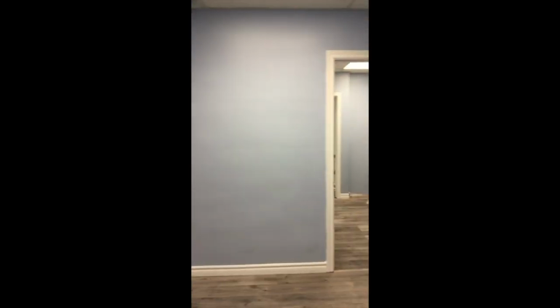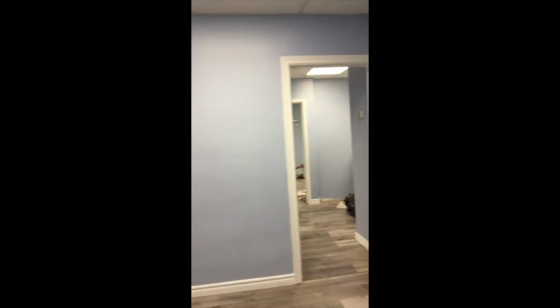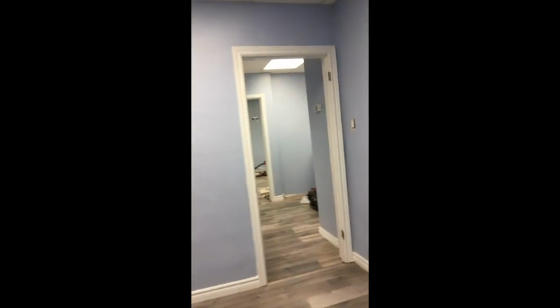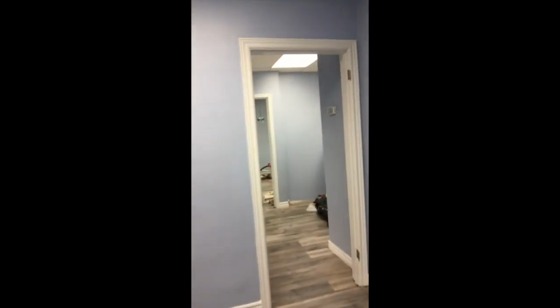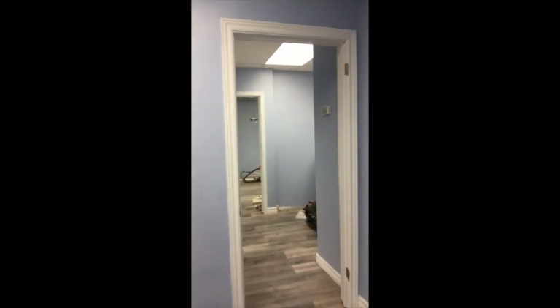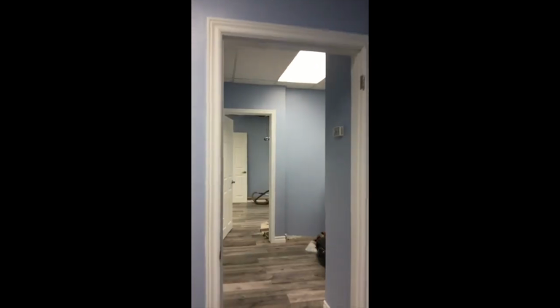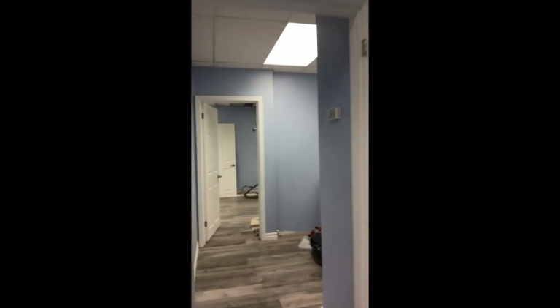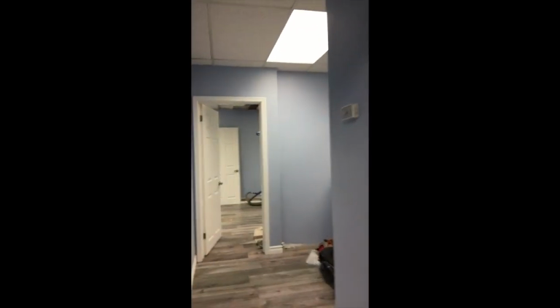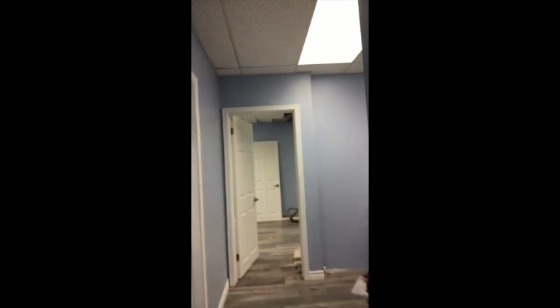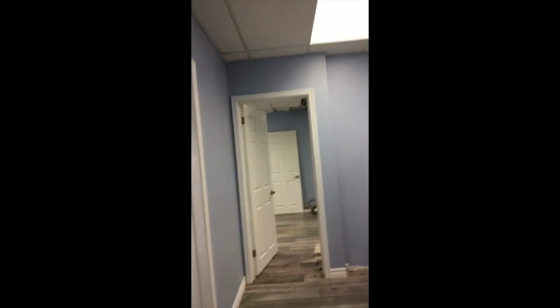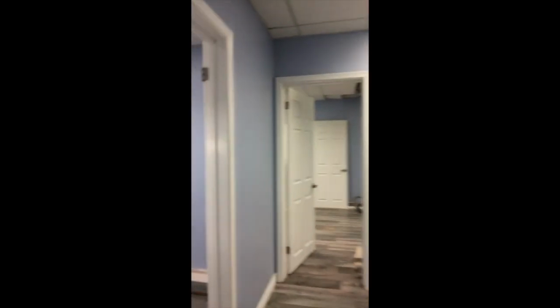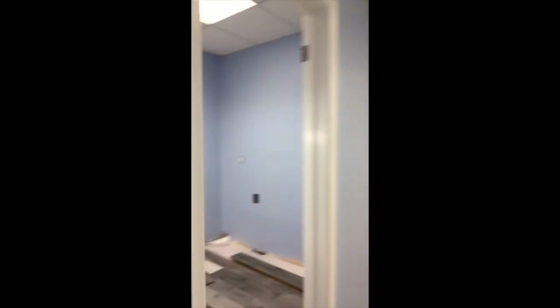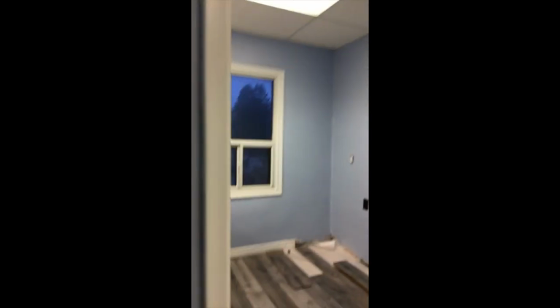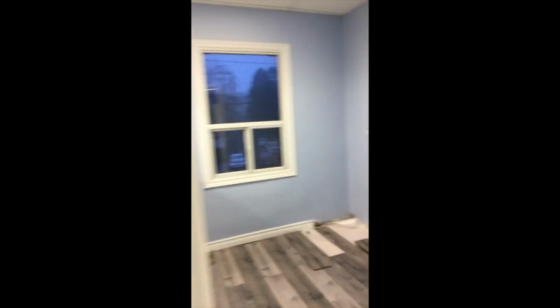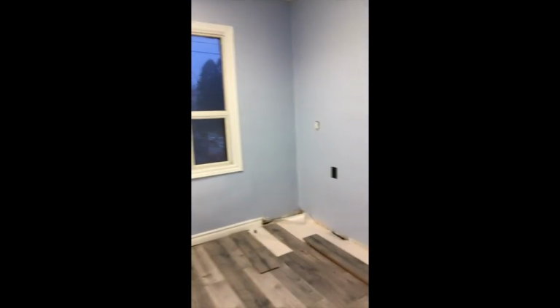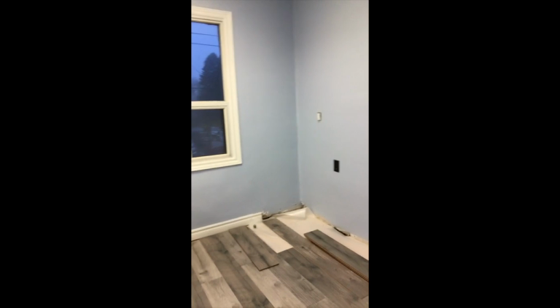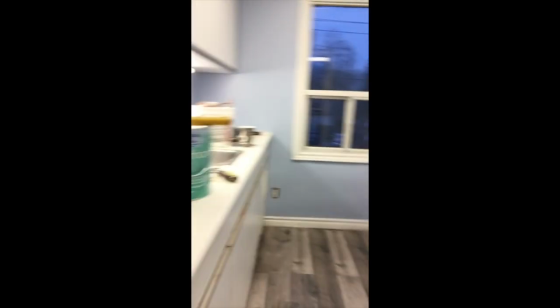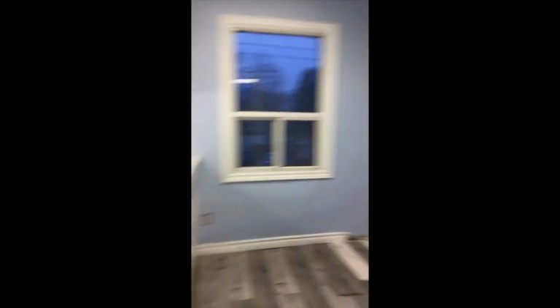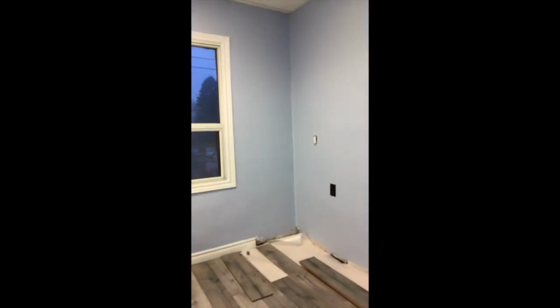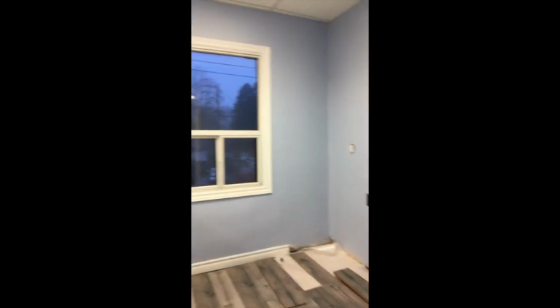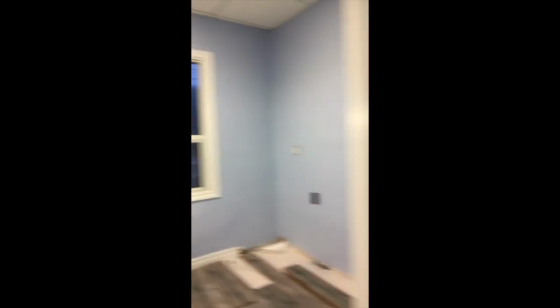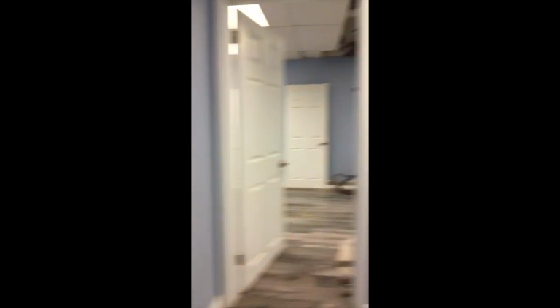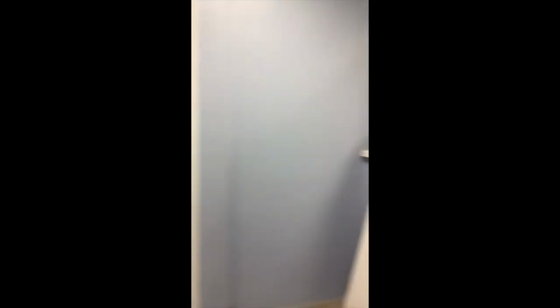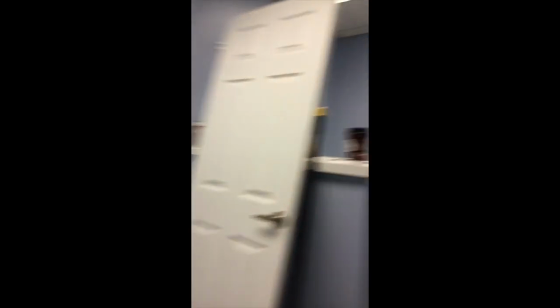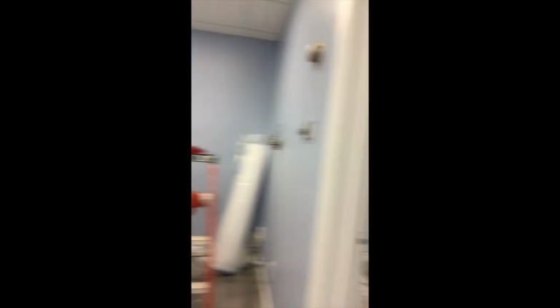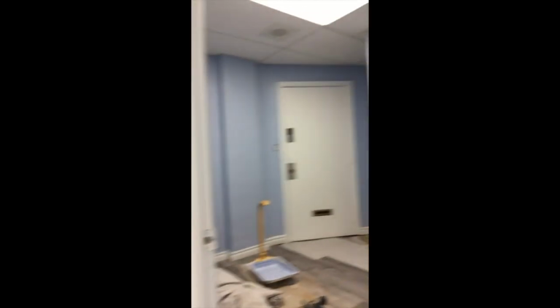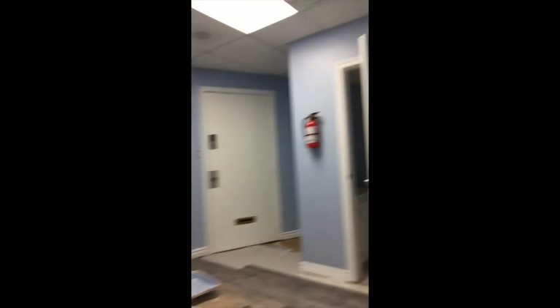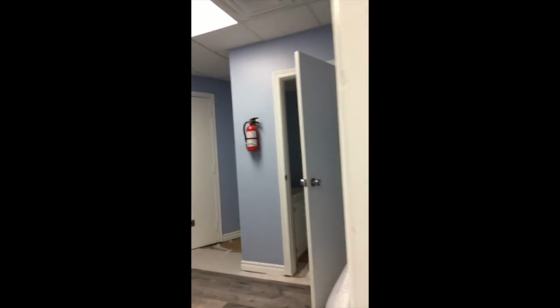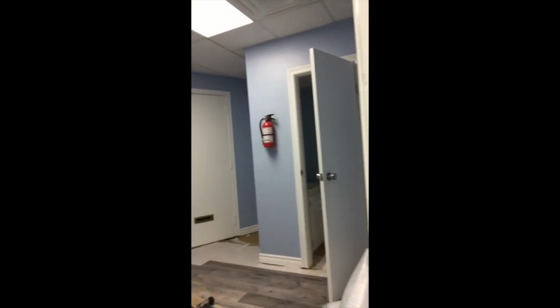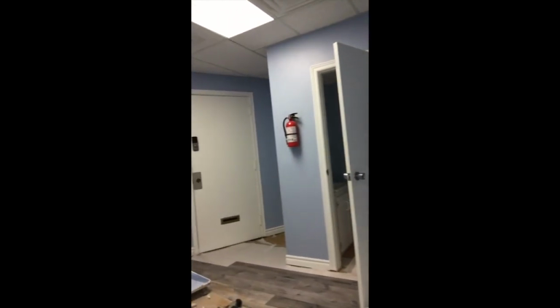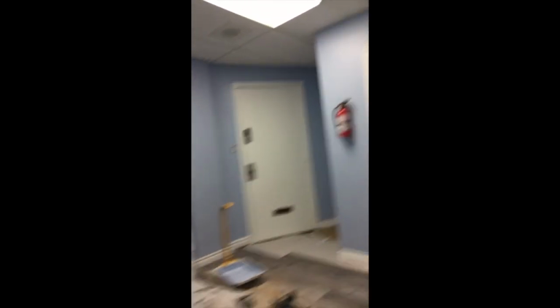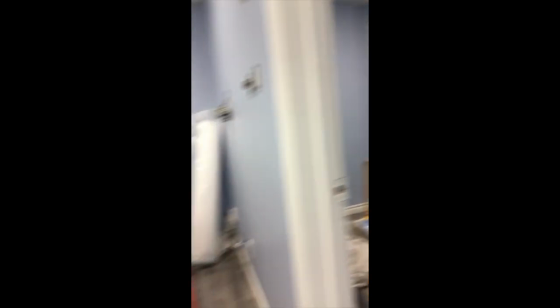Just doors have to go back on after they get painted. But as you can see coming through the office, the kitchen is almost done — or the kitchen area. Still some work to be done there. Same thing with the front — still got some work to be done there, but we're getting really close.